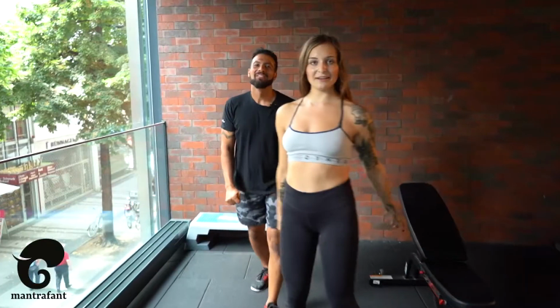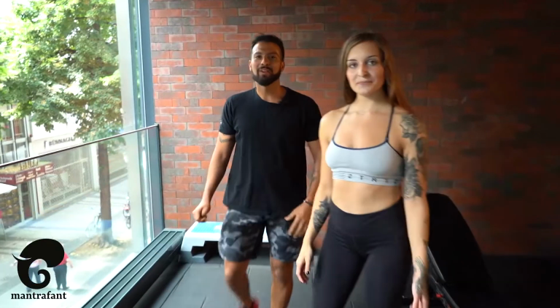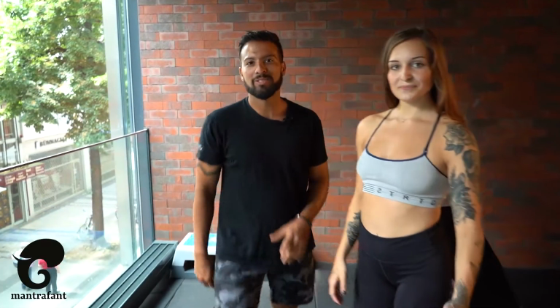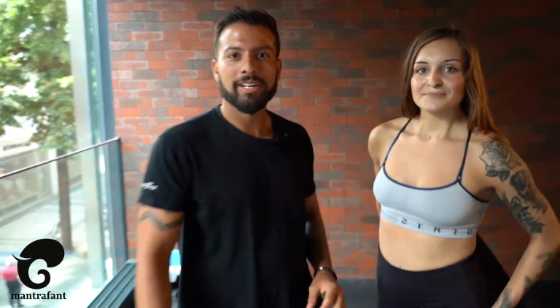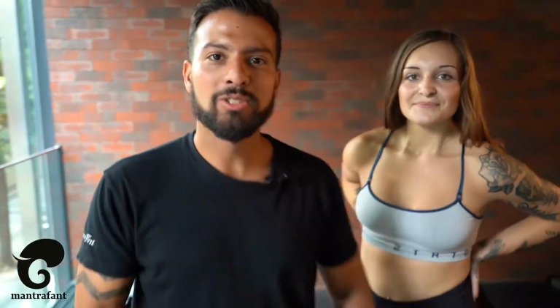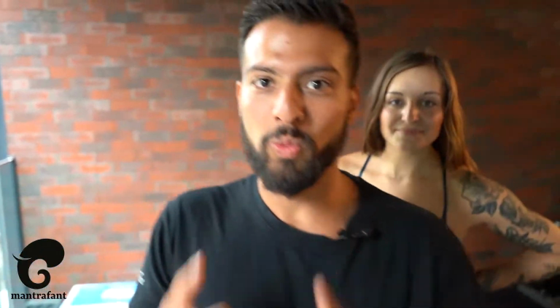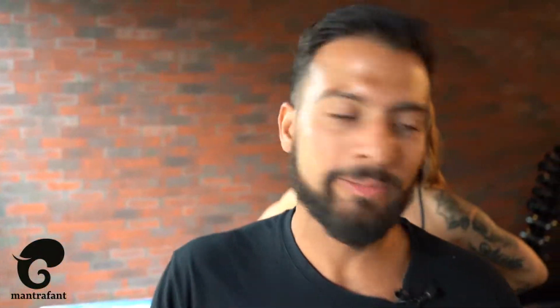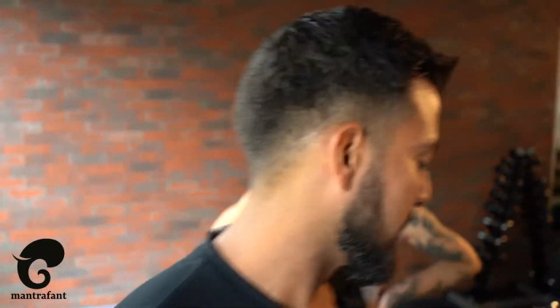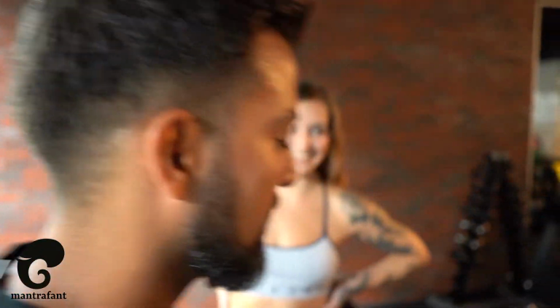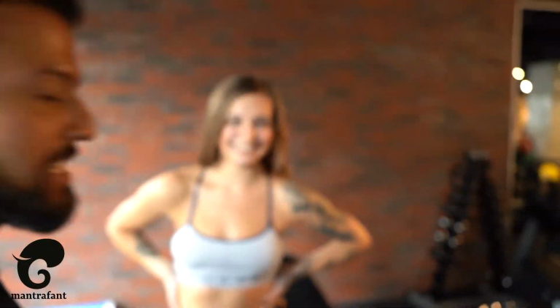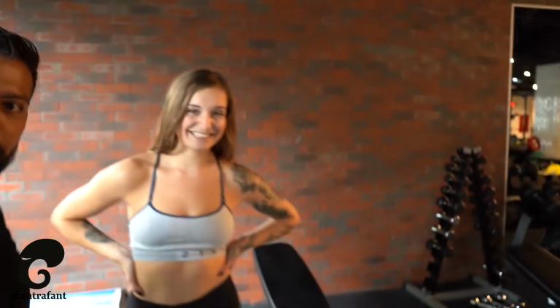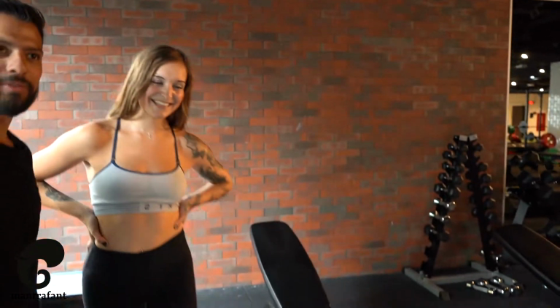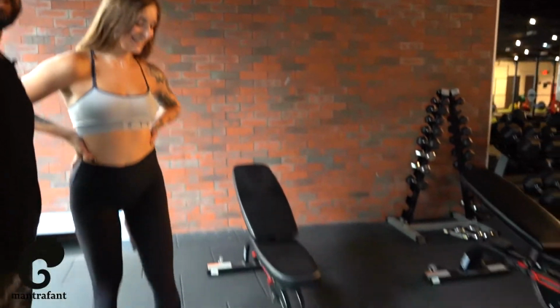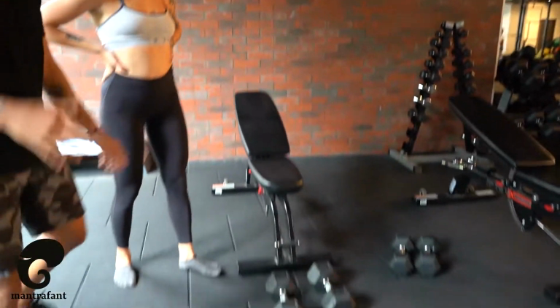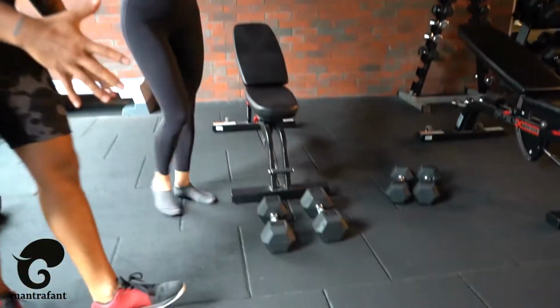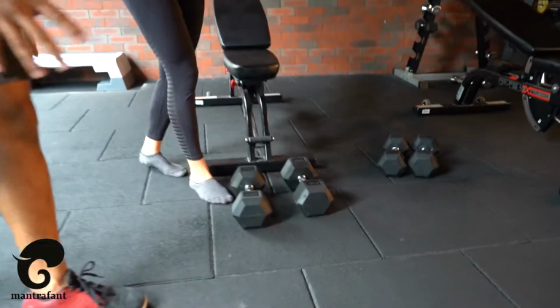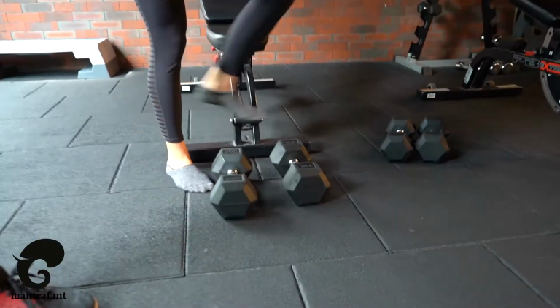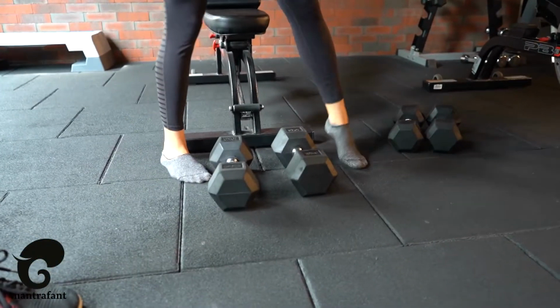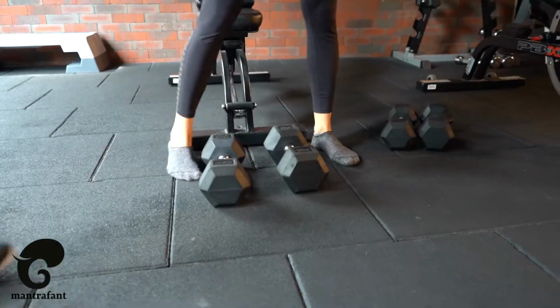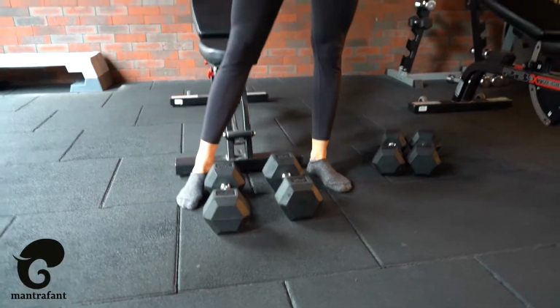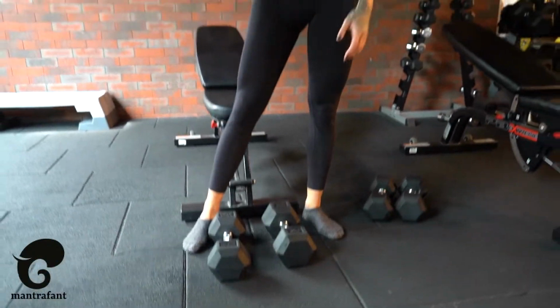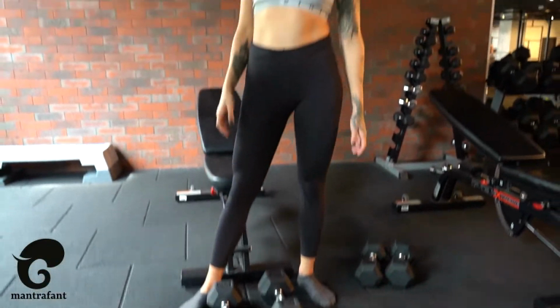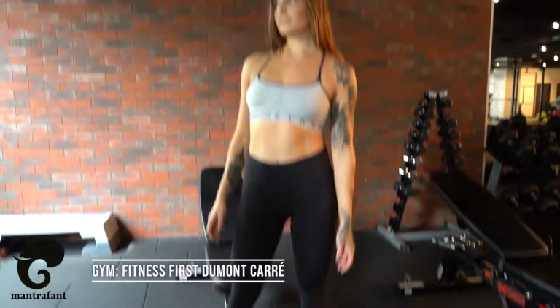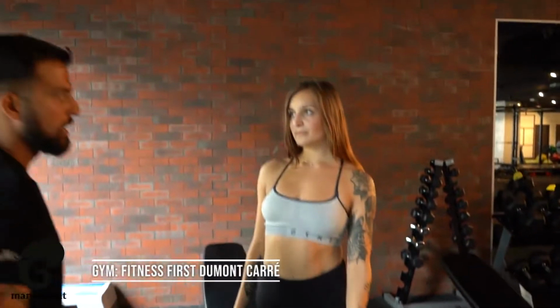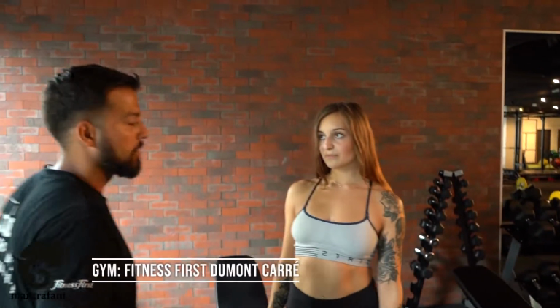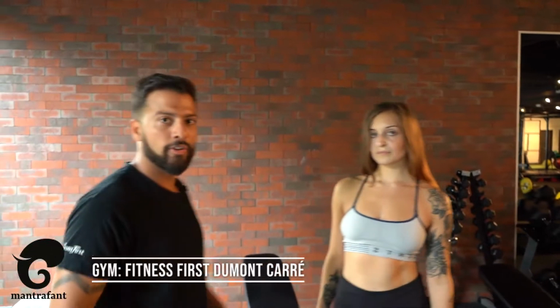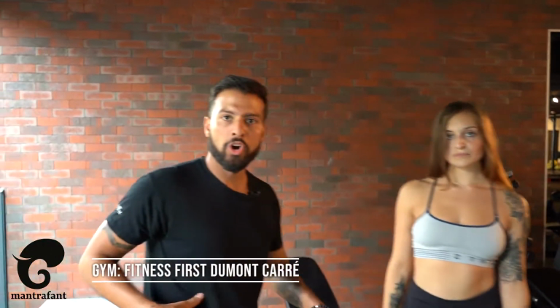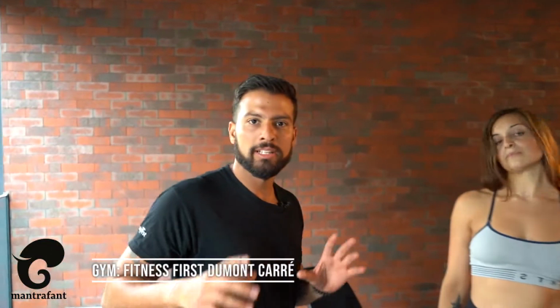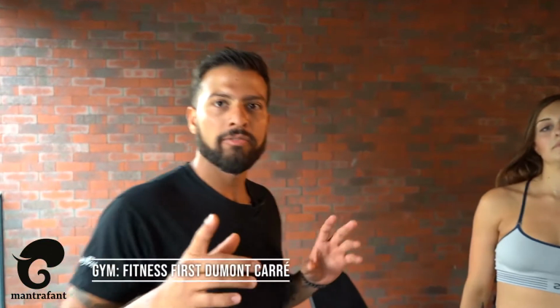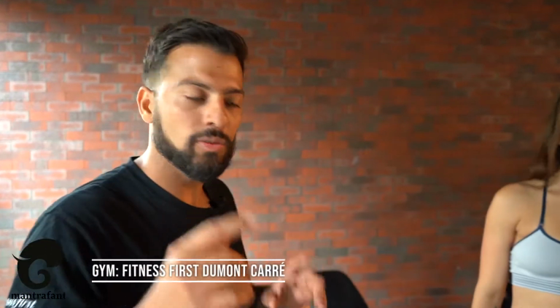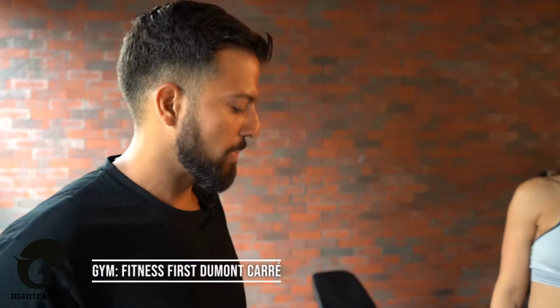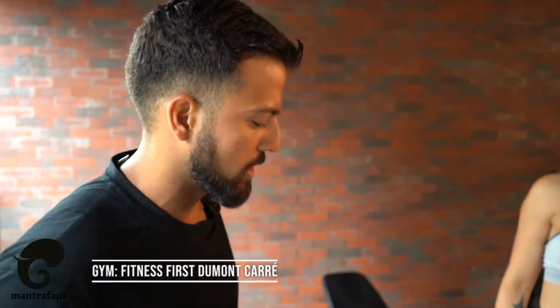For the workout today, we're gonna use just one piece of equipment — the dumbbell. We're gonna have five exercises: two for the upper body, two for the lower body, and one for the core. We're gonna start first with the bench press.